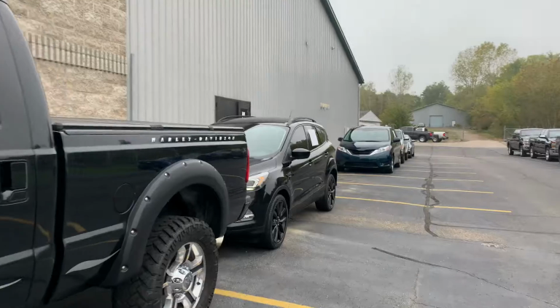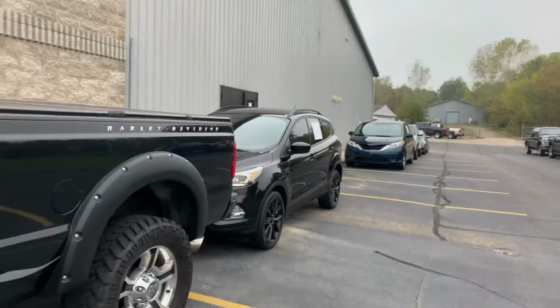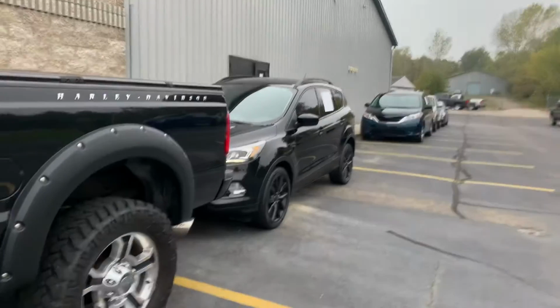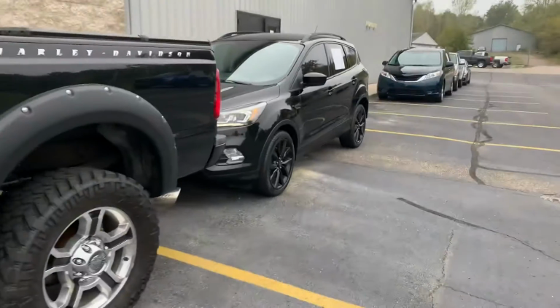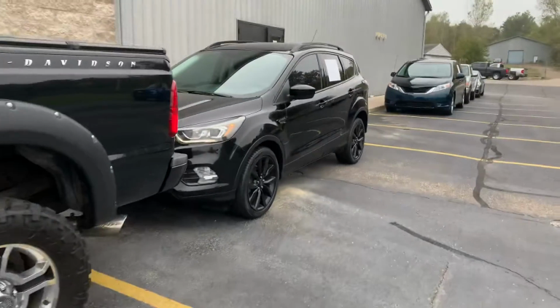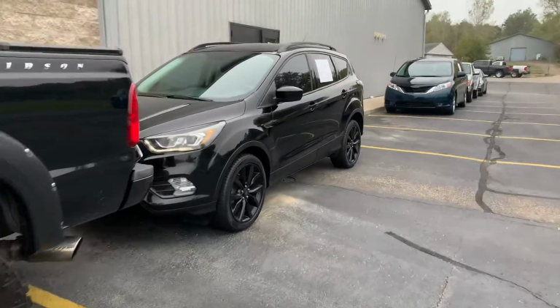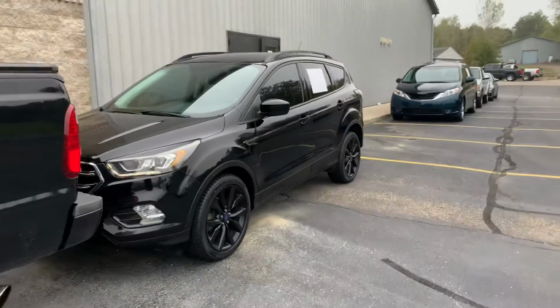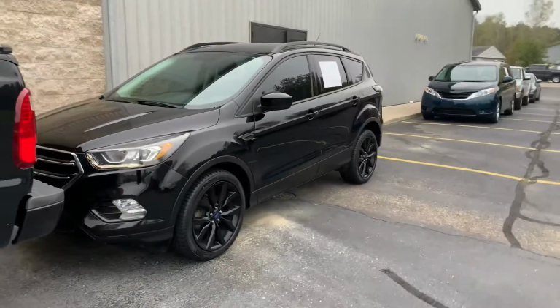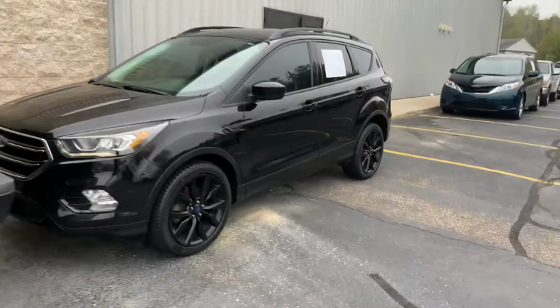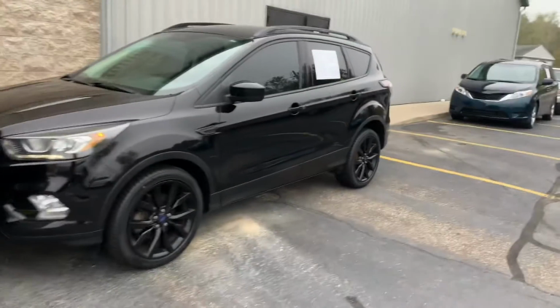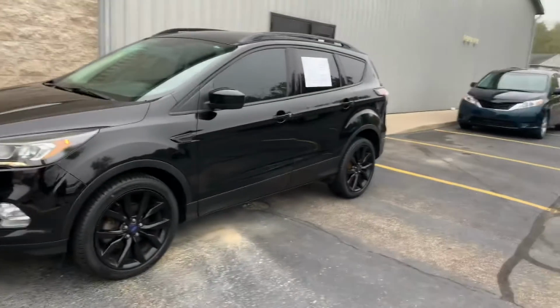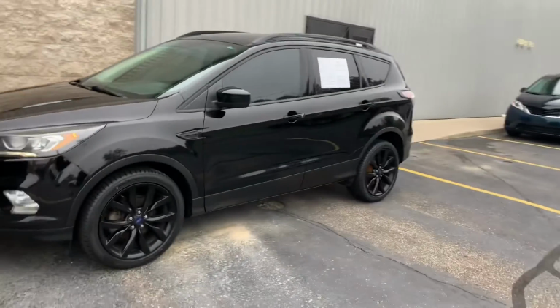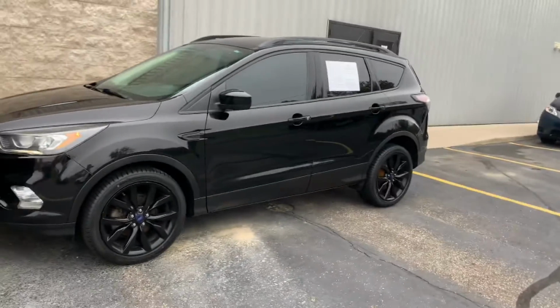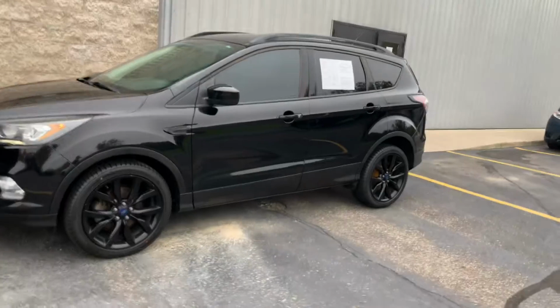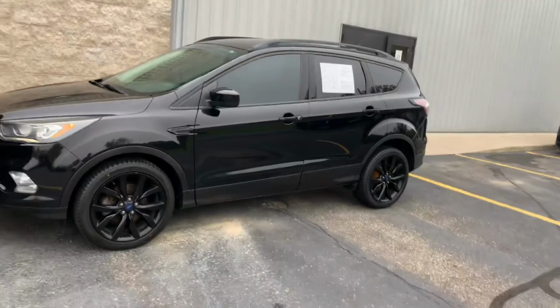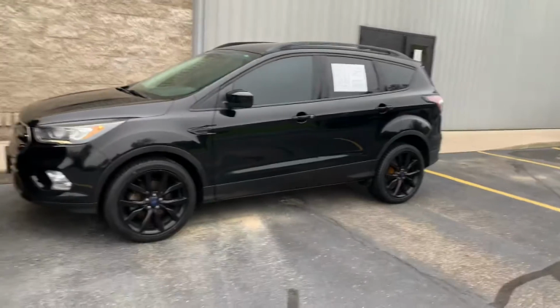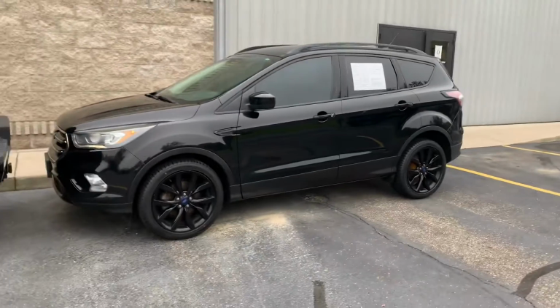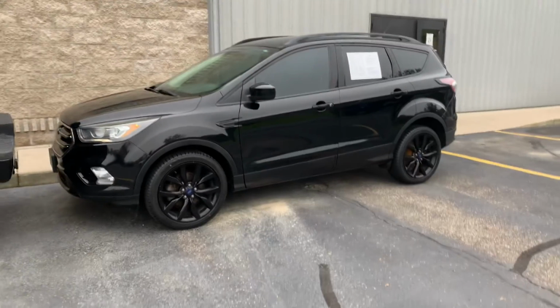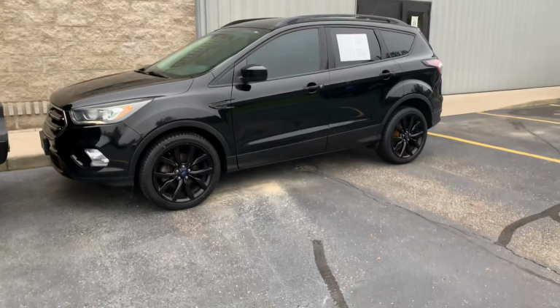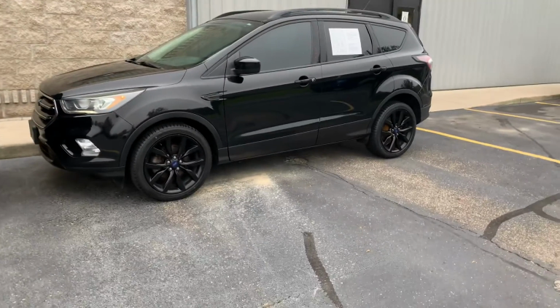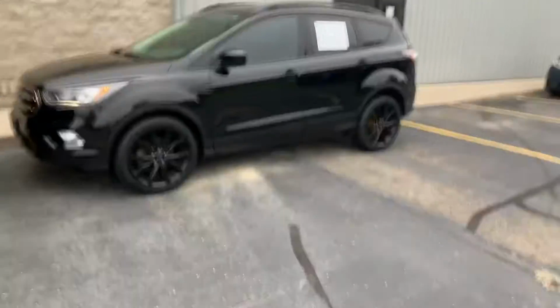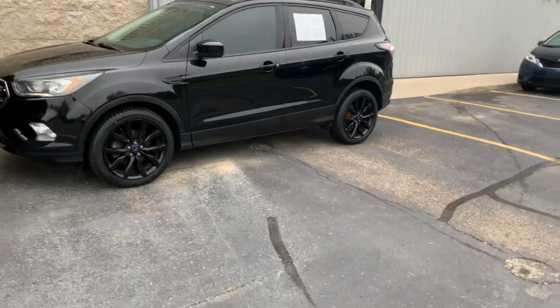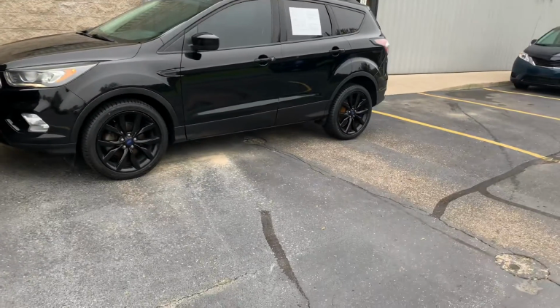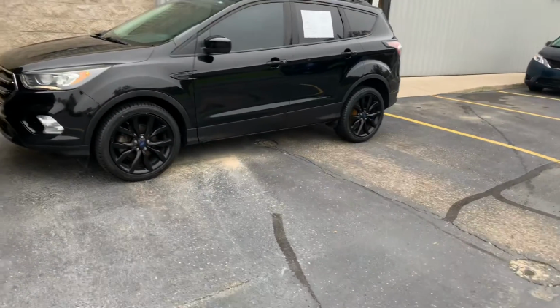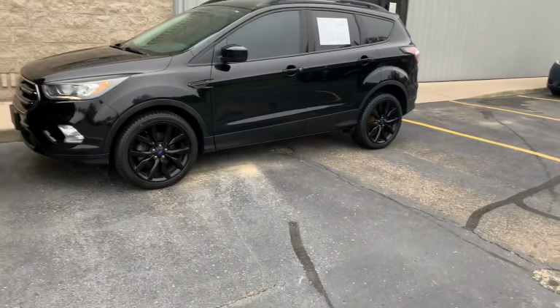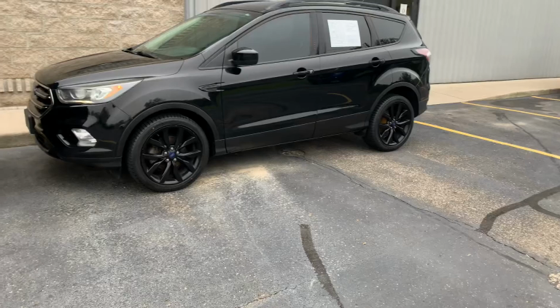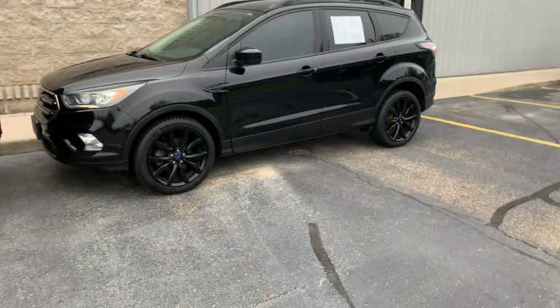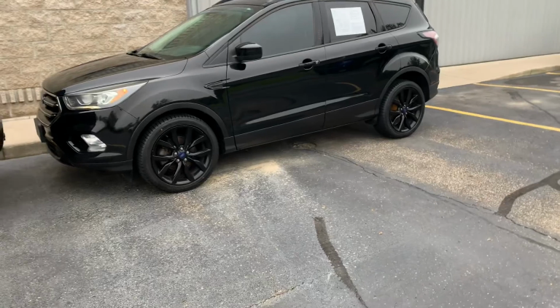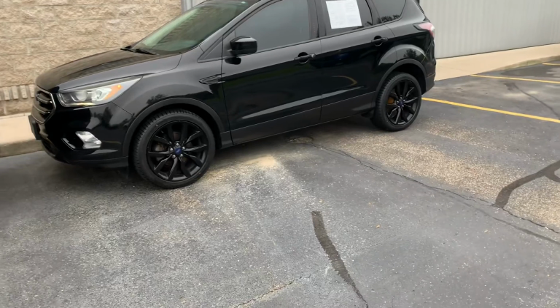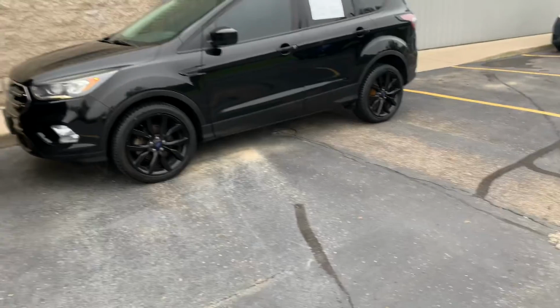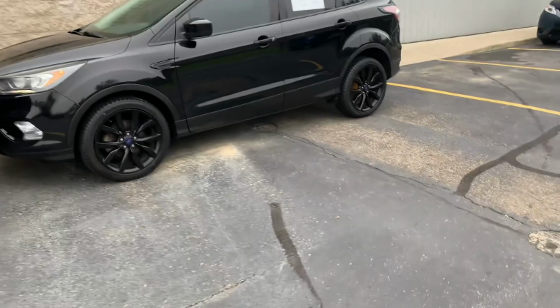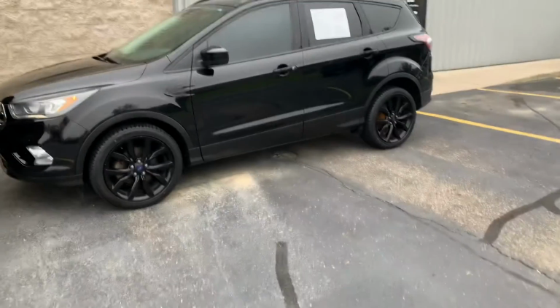Ladies and gentlemen, boys and girls, look at this absolute starter. This is a 2017 Ford Escape SE with the appearance package, and it is dialed in — 46, 47,000 miles.